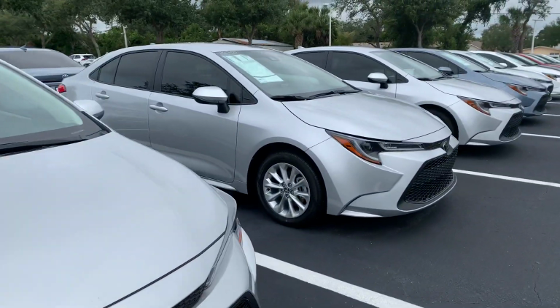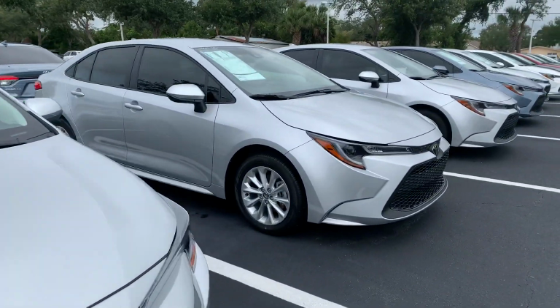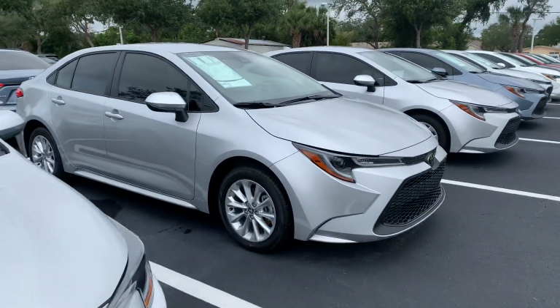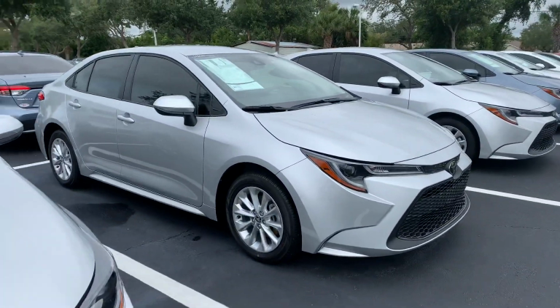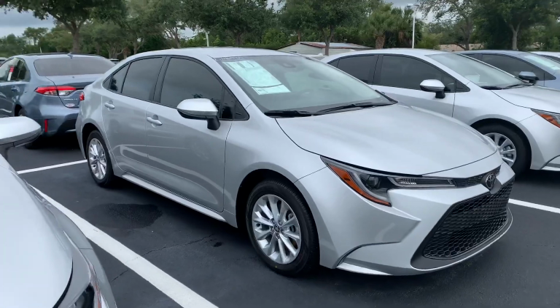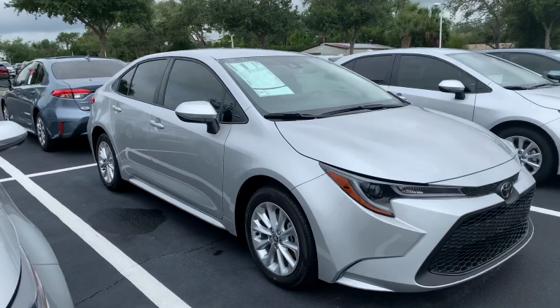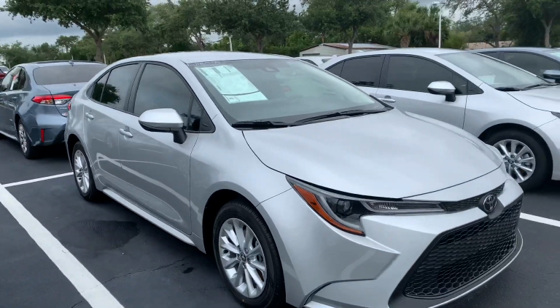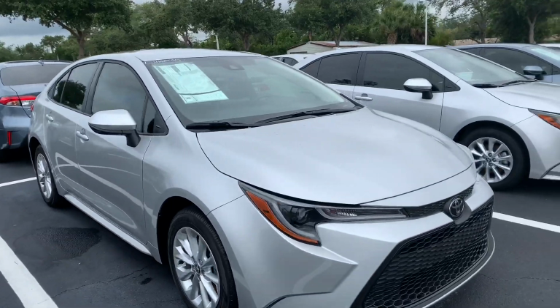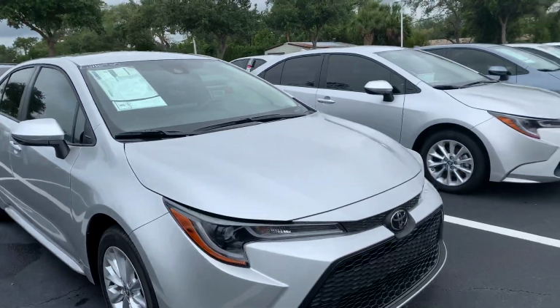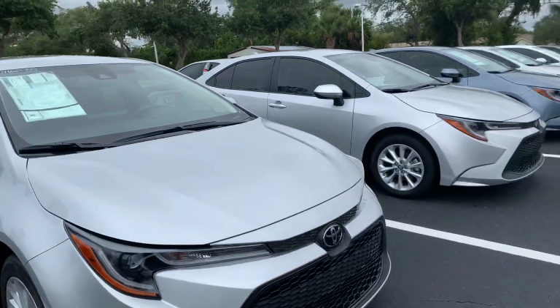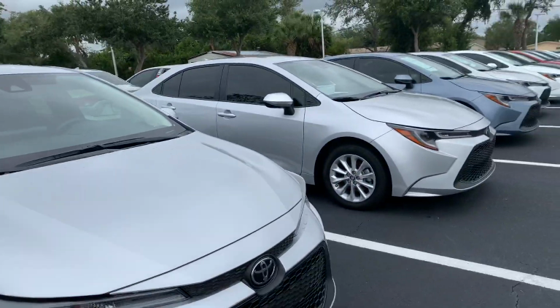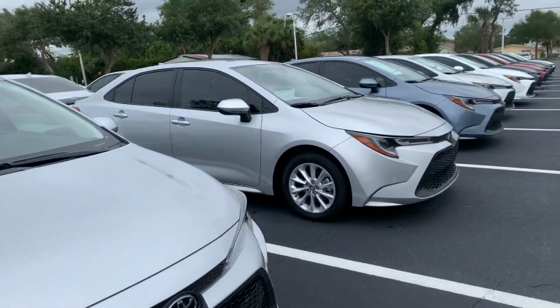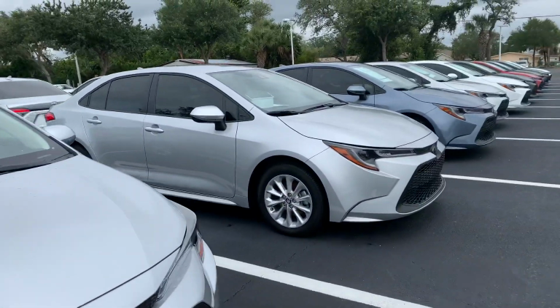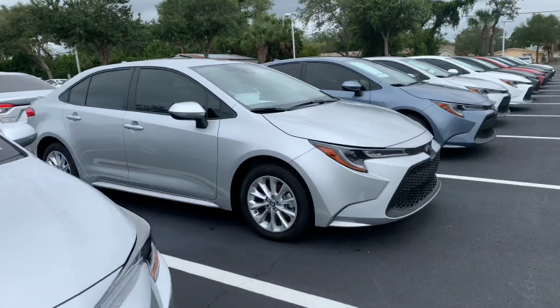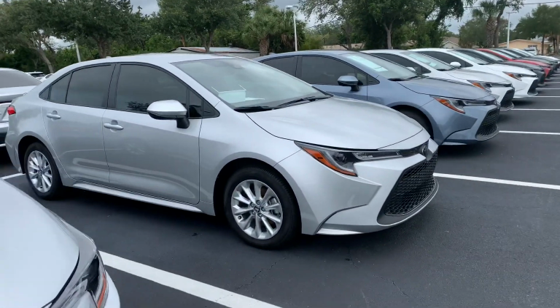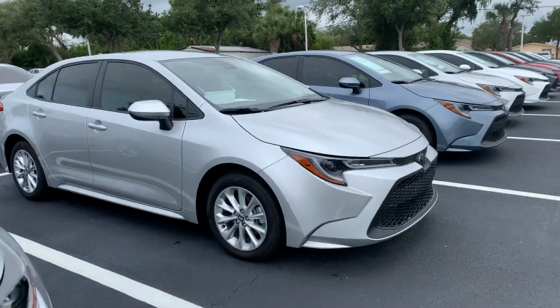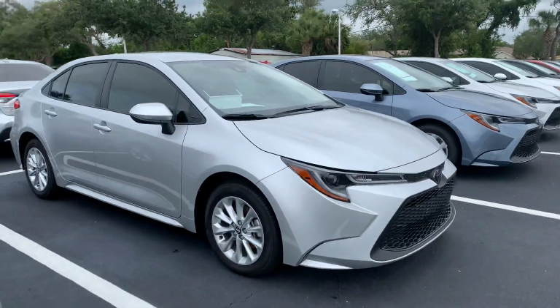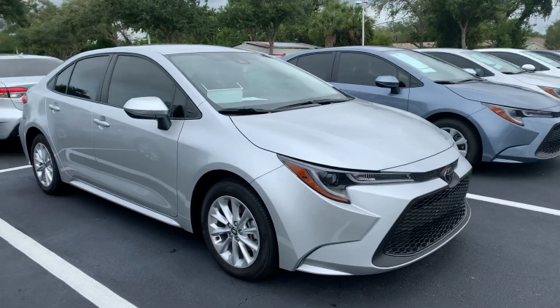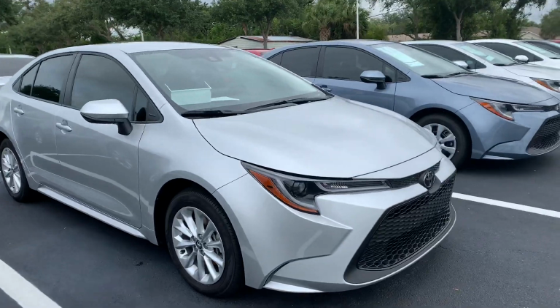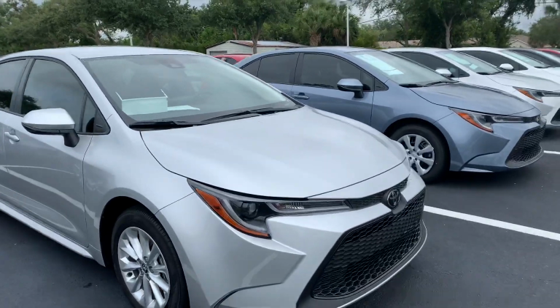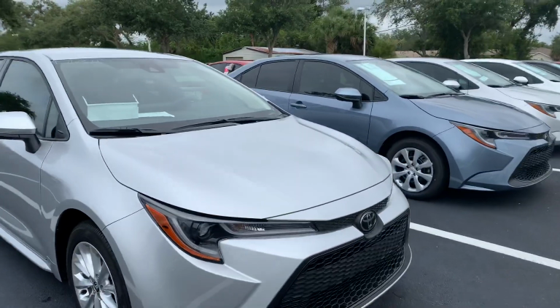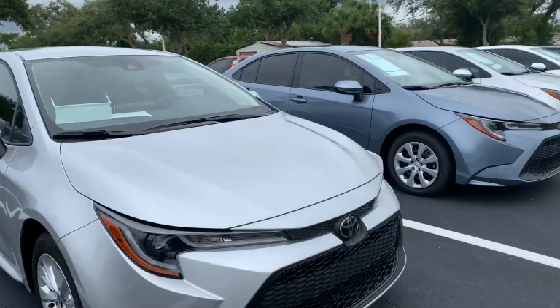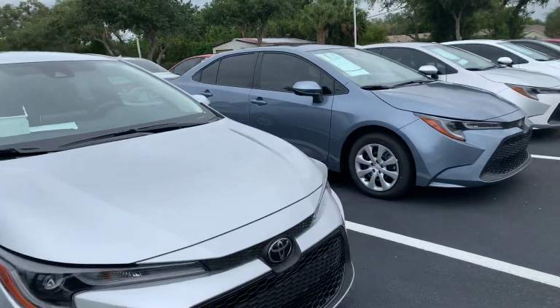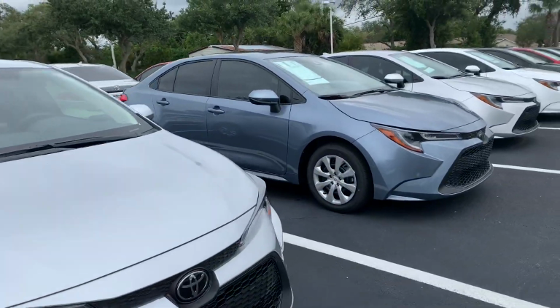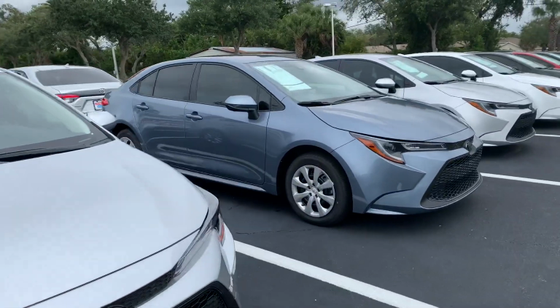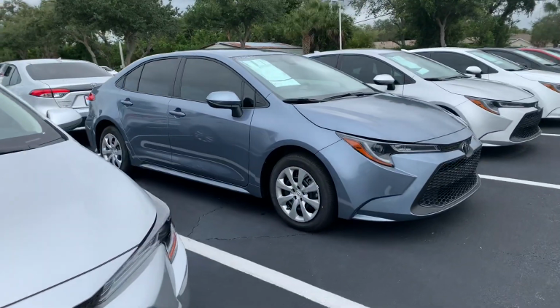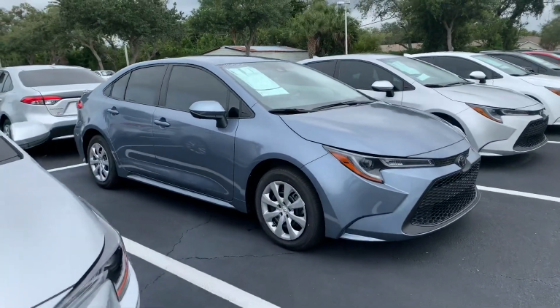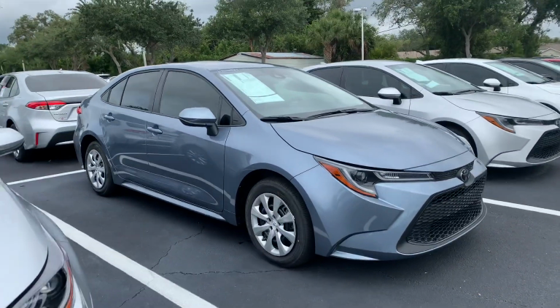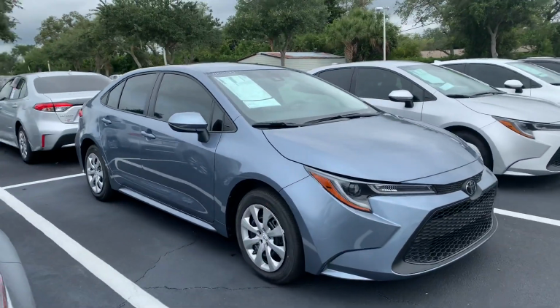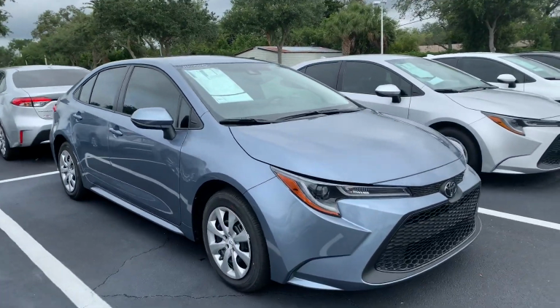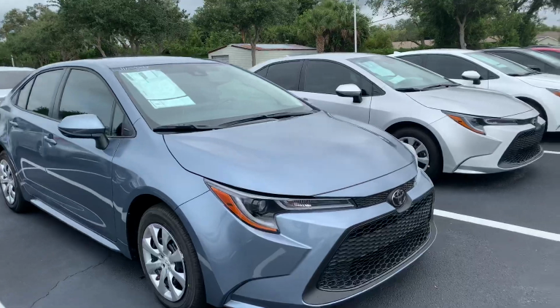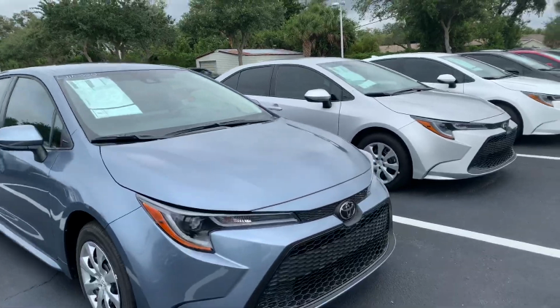They all come with lifetime warranty, nitrogen-filled tires, and our Toyota factory floor mats, as well as tons of features and safety features like our Toyota Safety Sense with pre-collision system, lane departure alert, star safety system, and tons more.